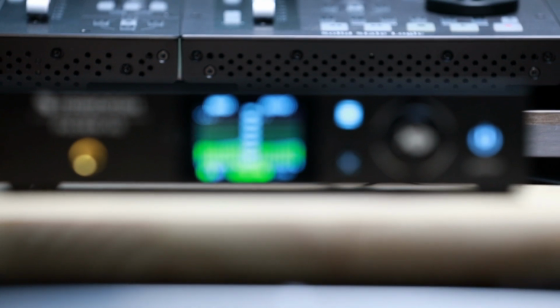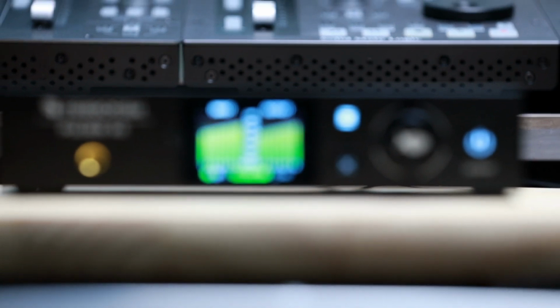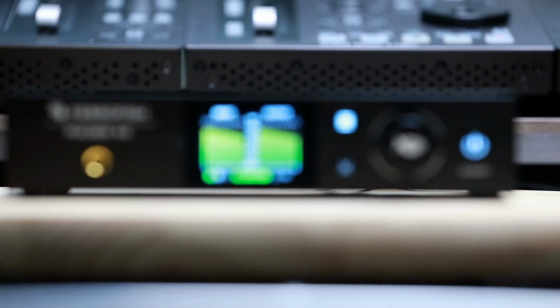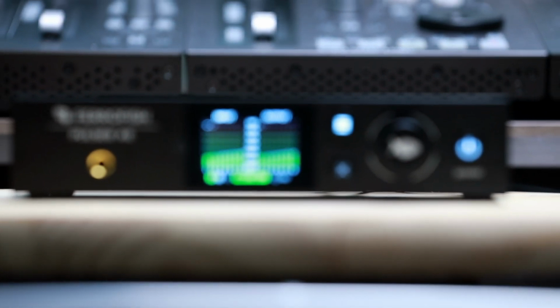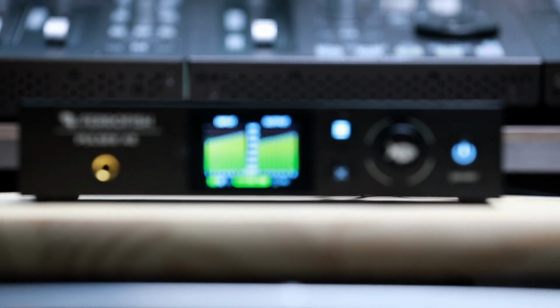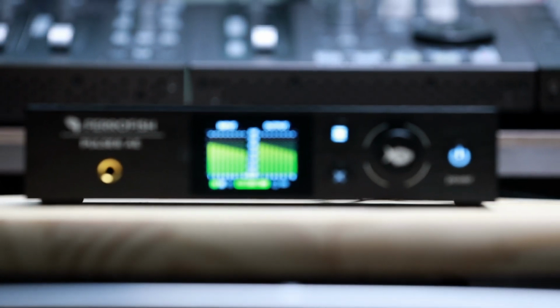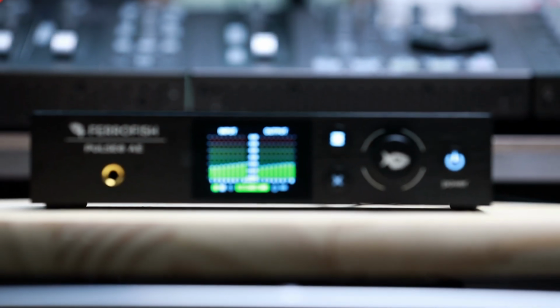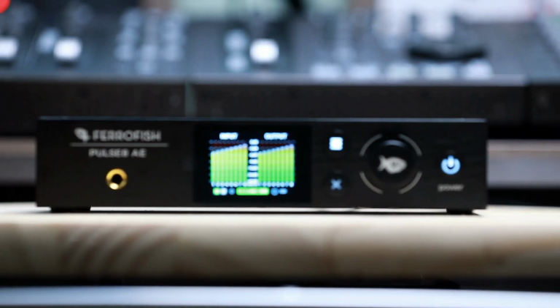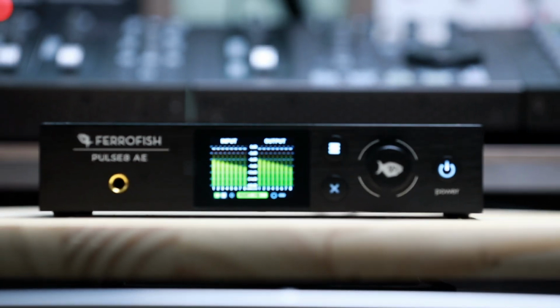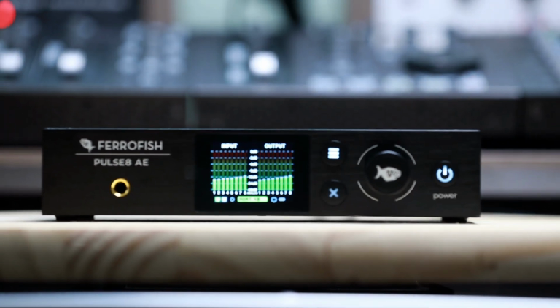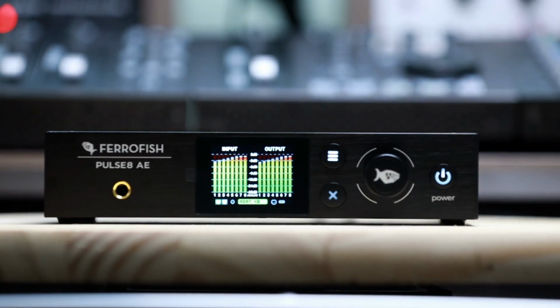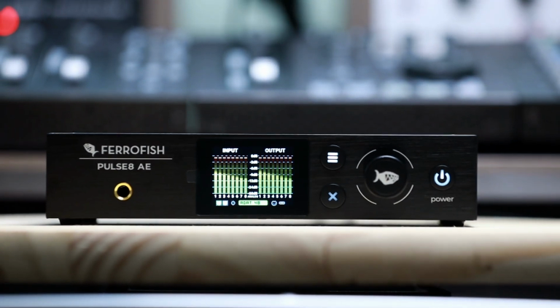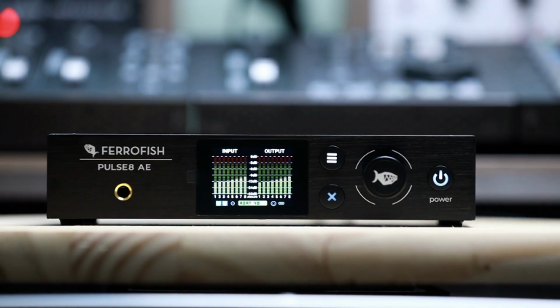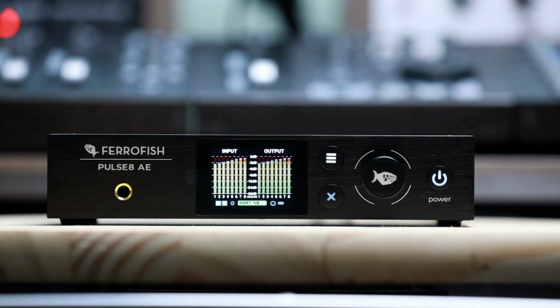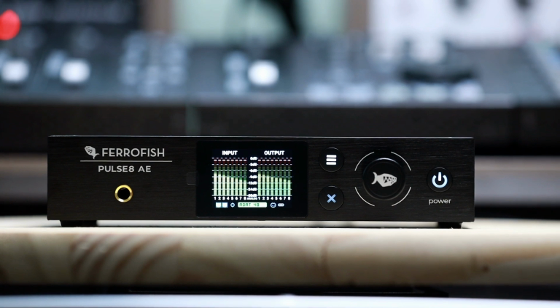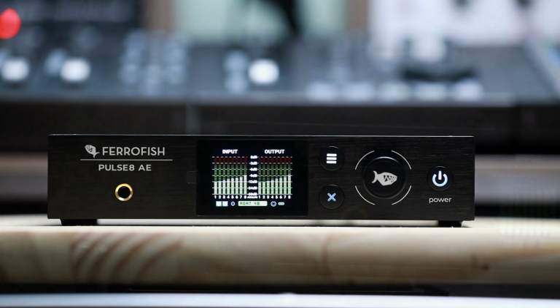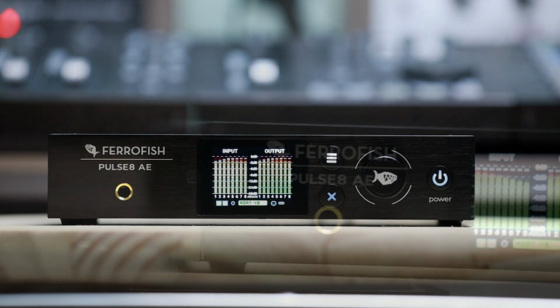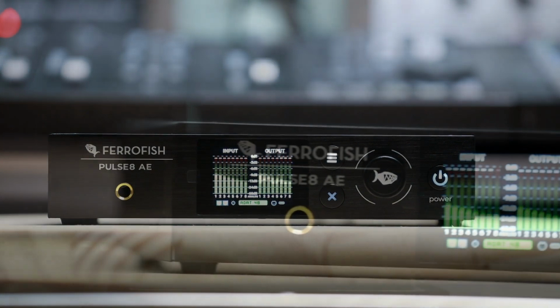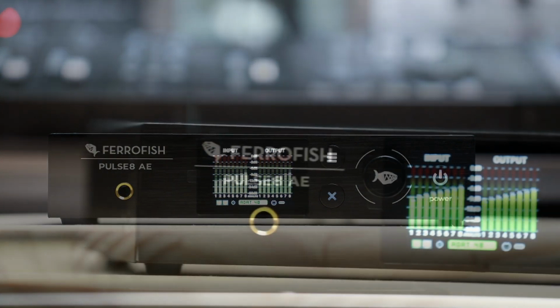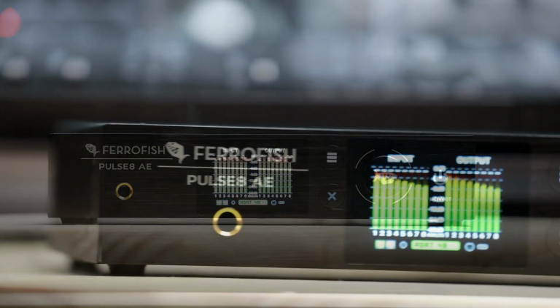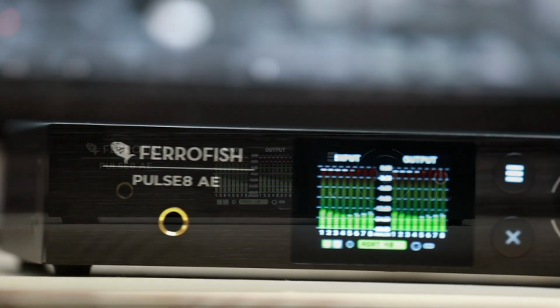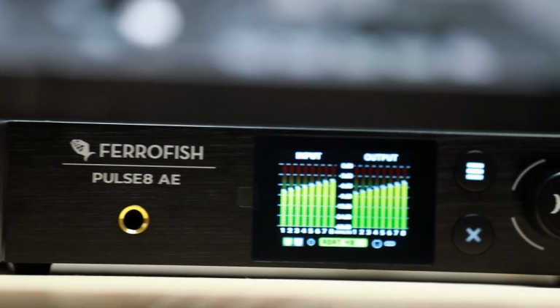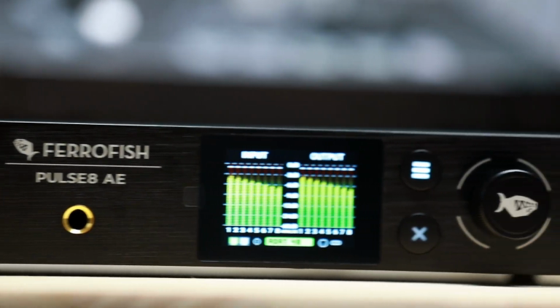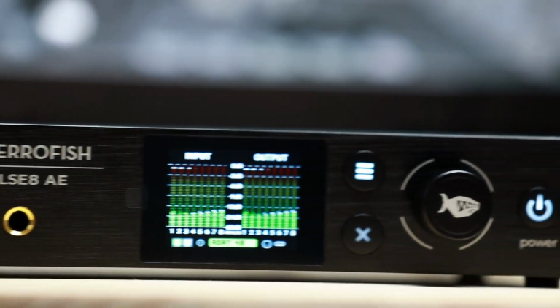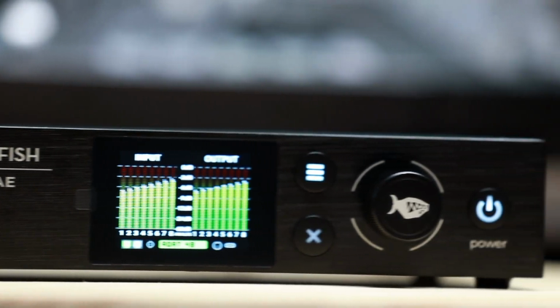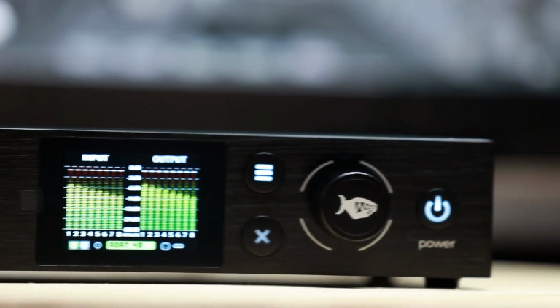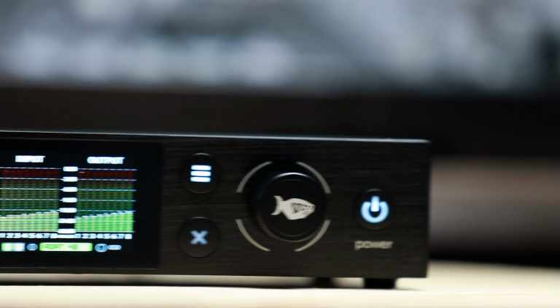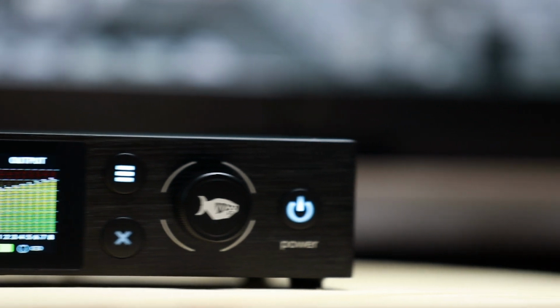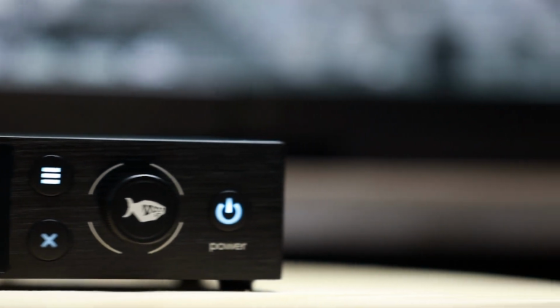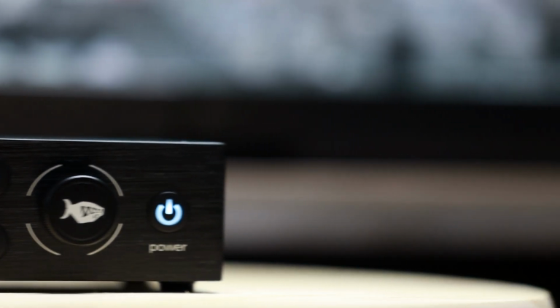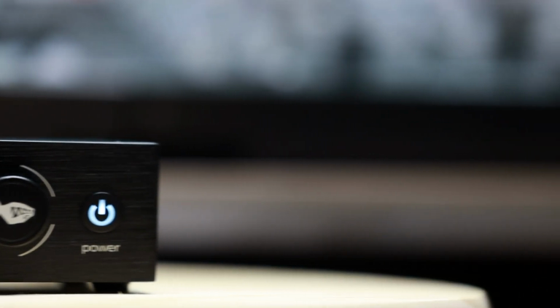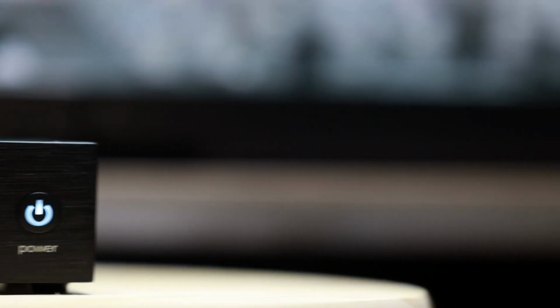The Ferrafish Pulse 8AE is a full-featured AD to DA converter designed for professional audio connectivity and seamless integration — a must-have for any engineer needing high-quality conversion and robust connectivity in a compact rack-mountable configuration. With its portable form factor, the Pulse 8AE is perfect for everyday use.